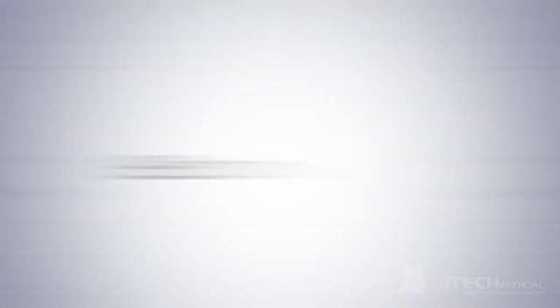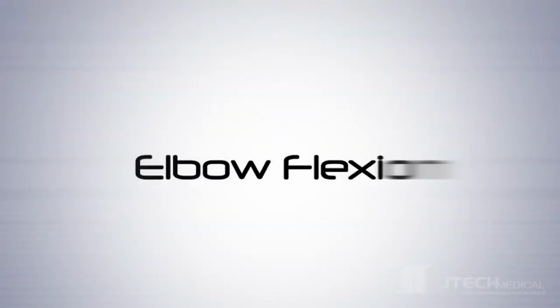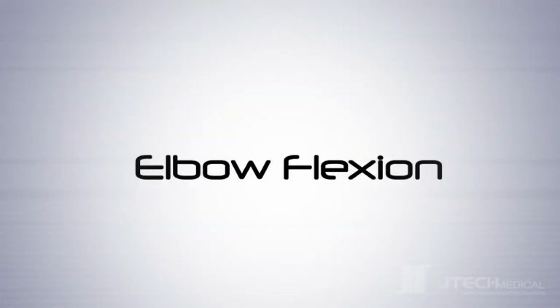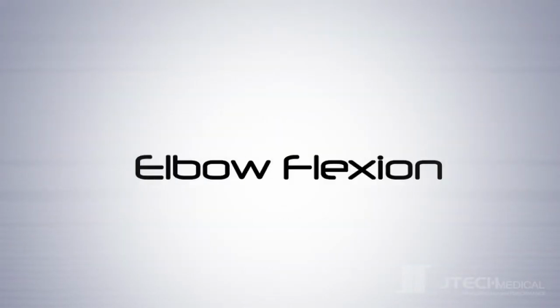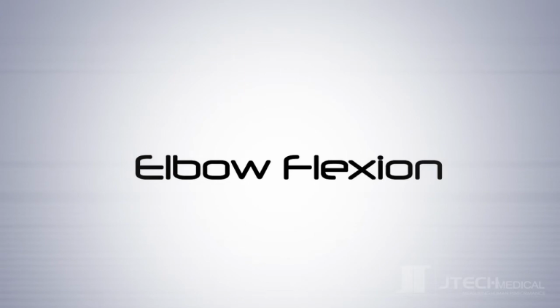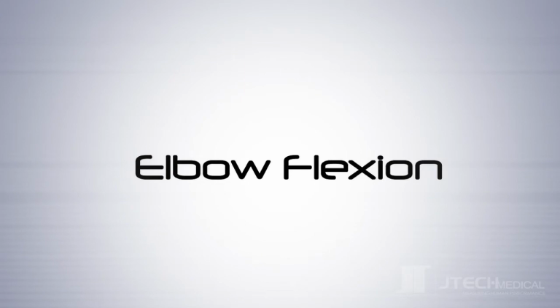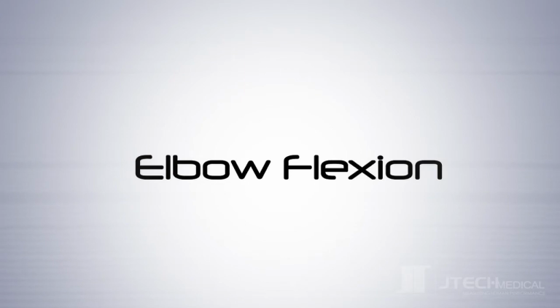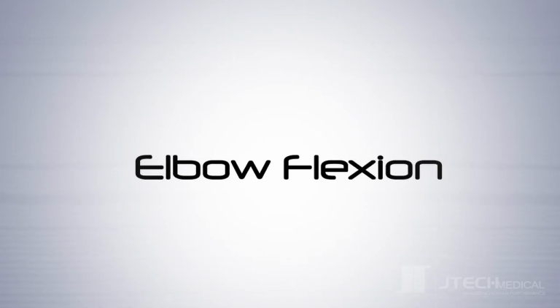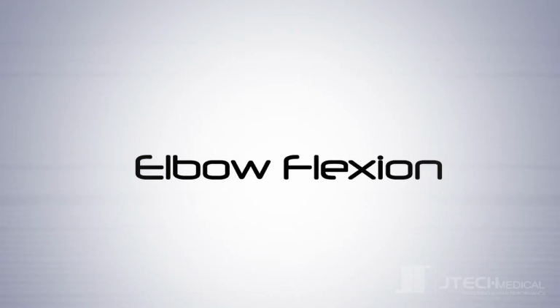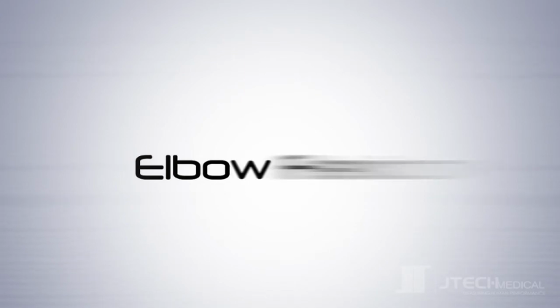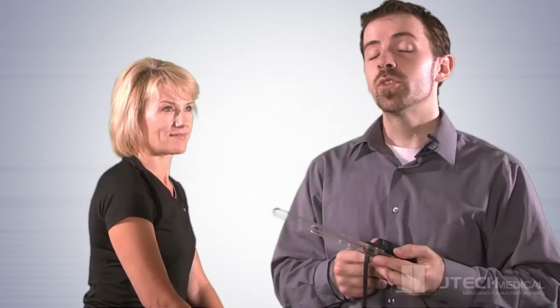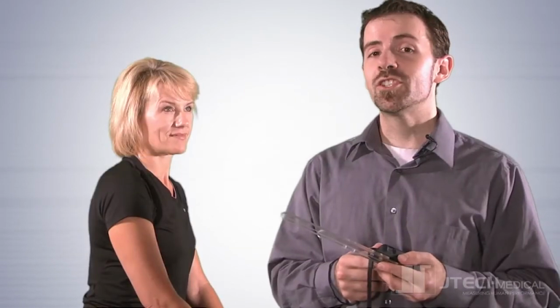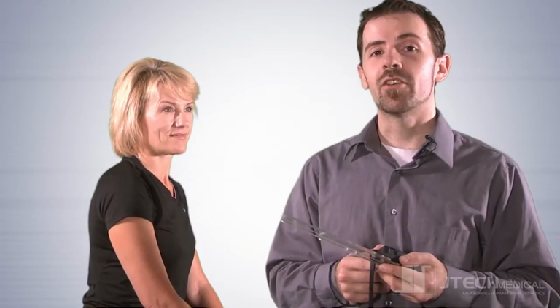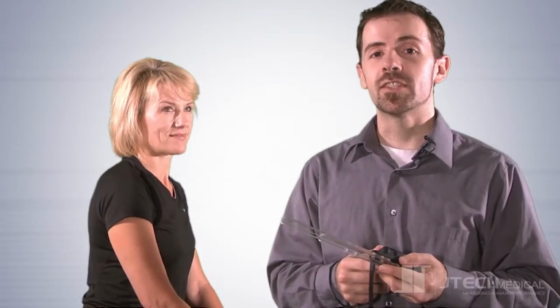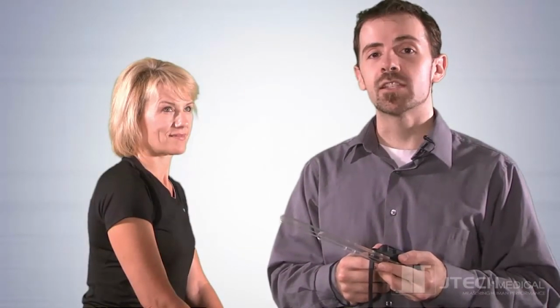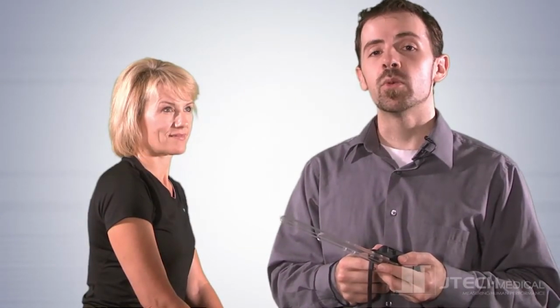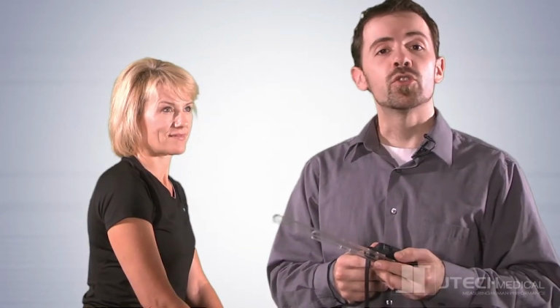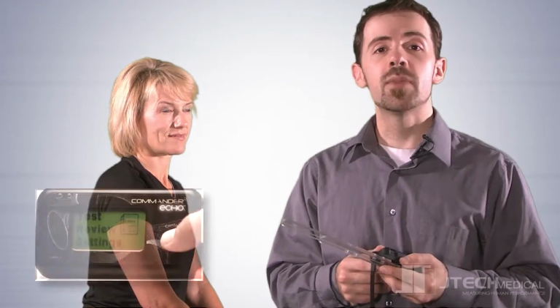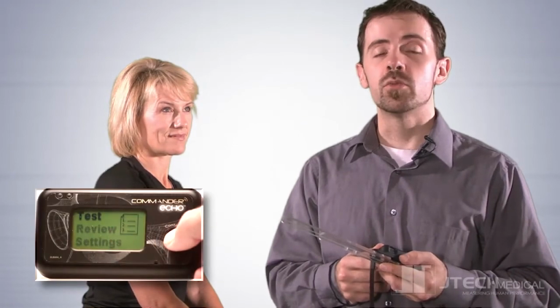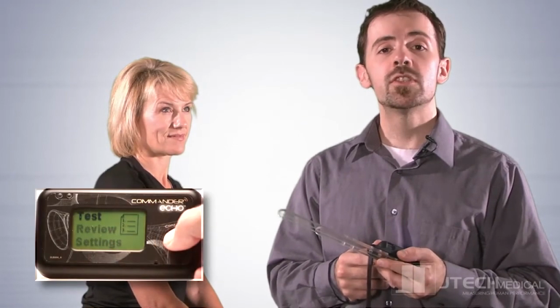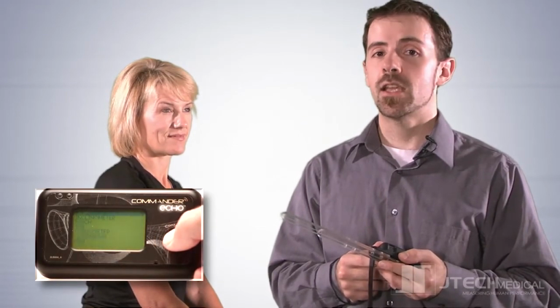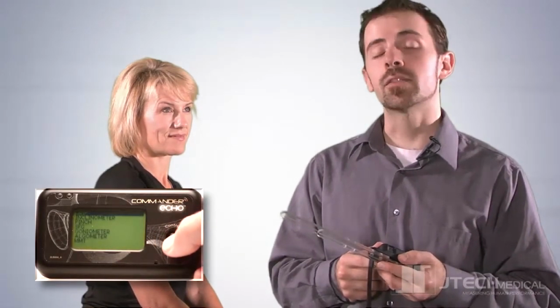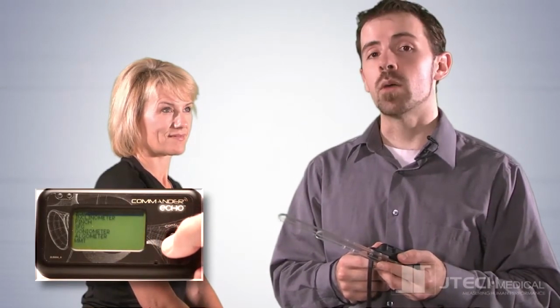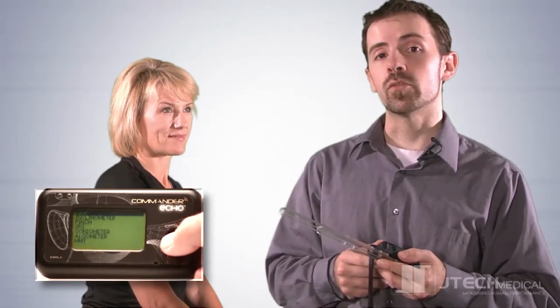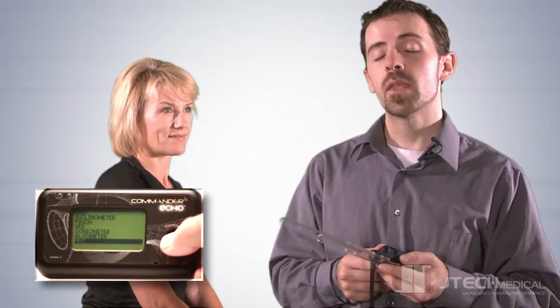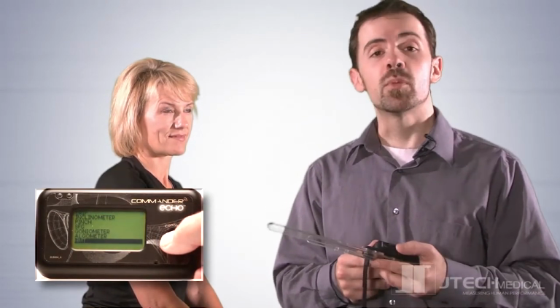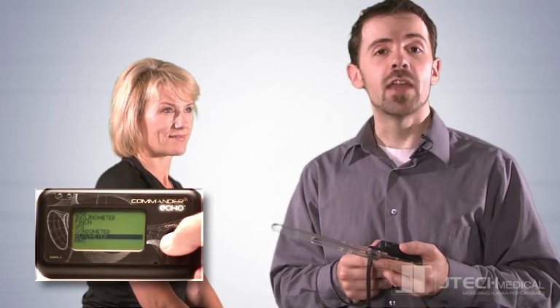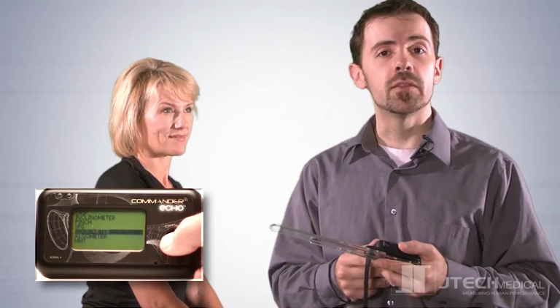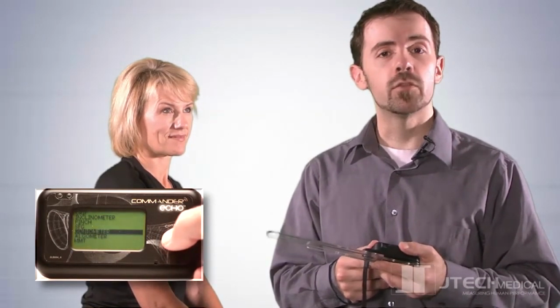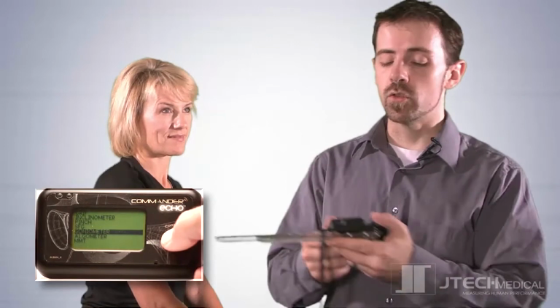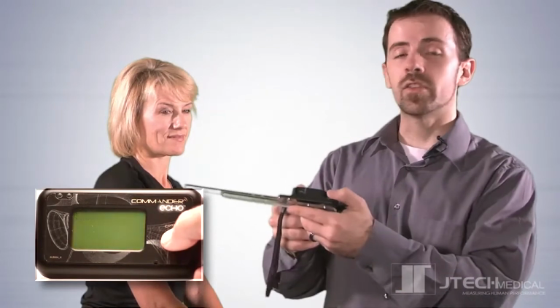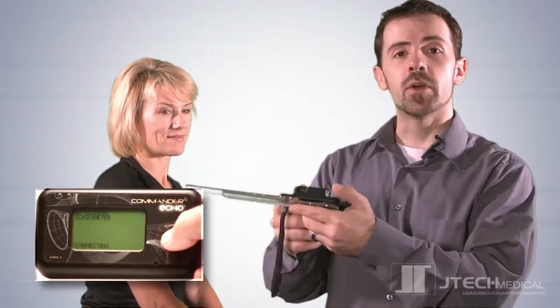Here's an example of the device in use. Once you've changed the desired options in the settings menu, return to the main menu, choose test, and select the goniometer instrument. You'll be prompted to activate the device, which you can do by pressing the on button.